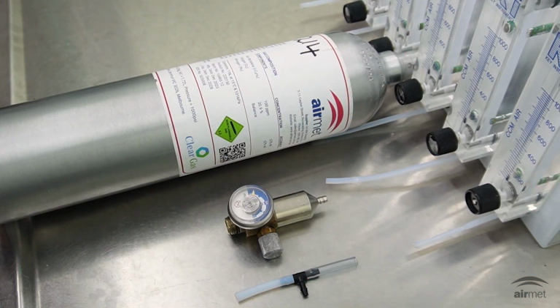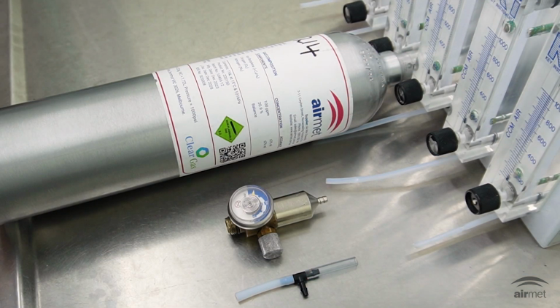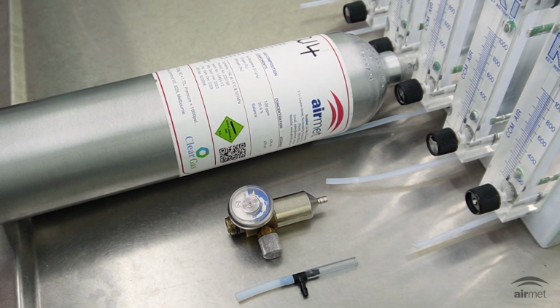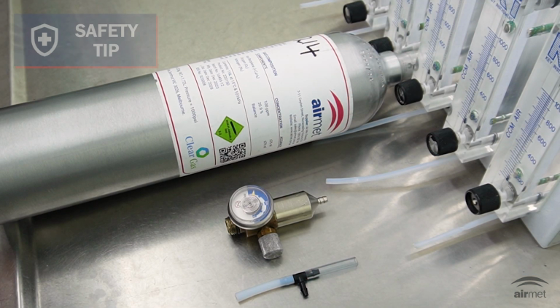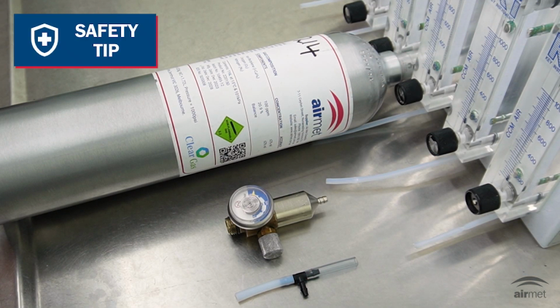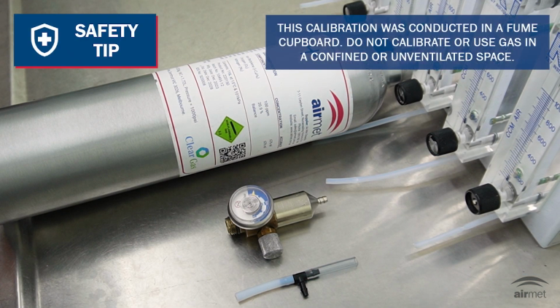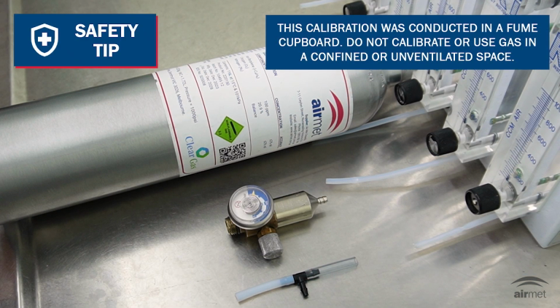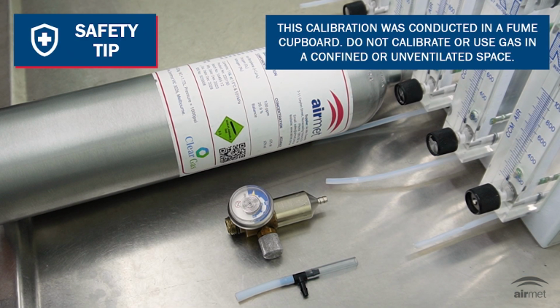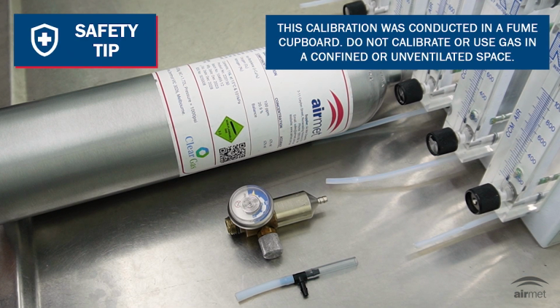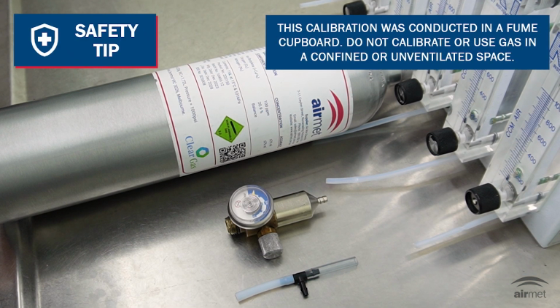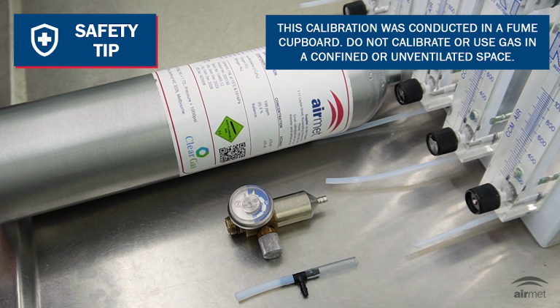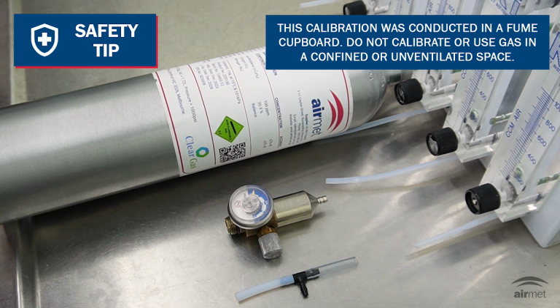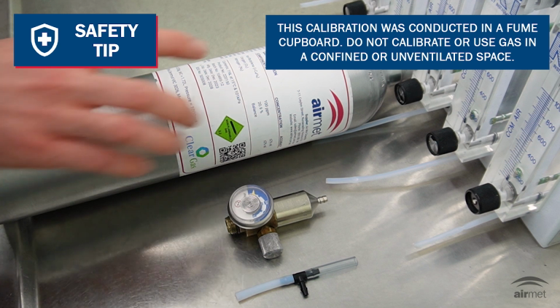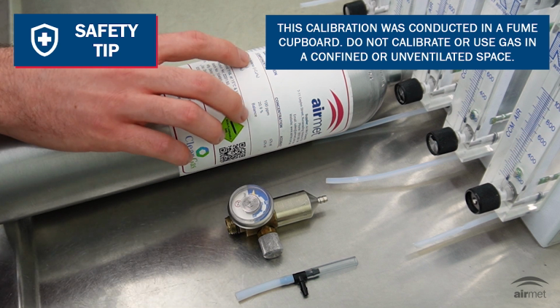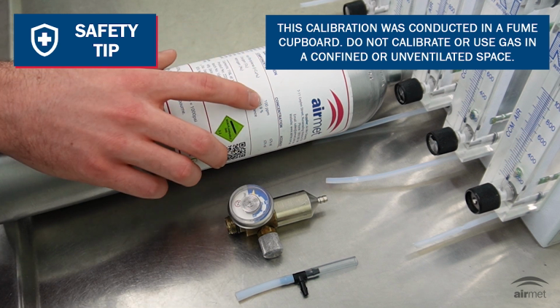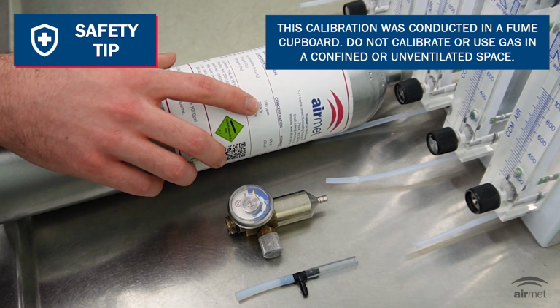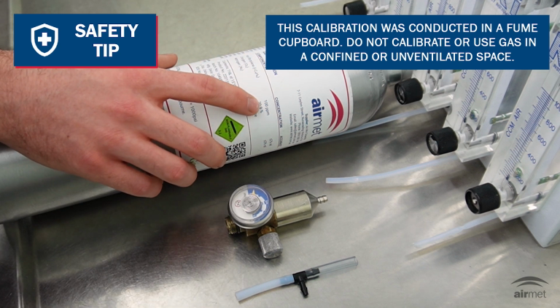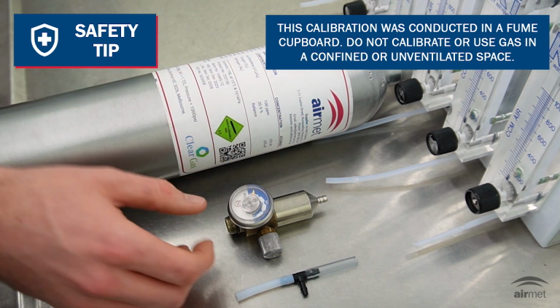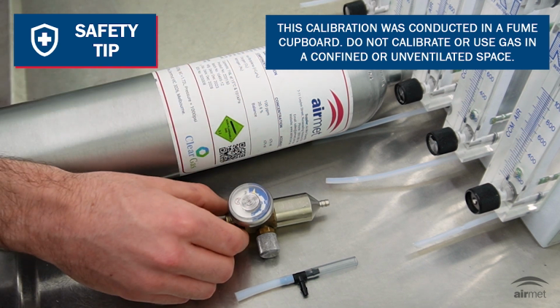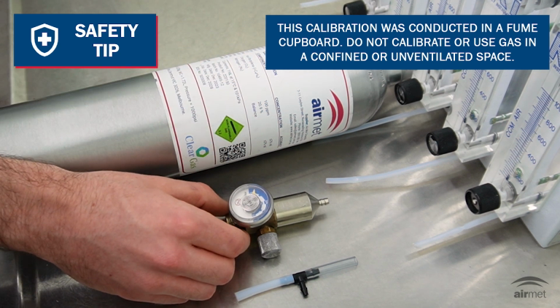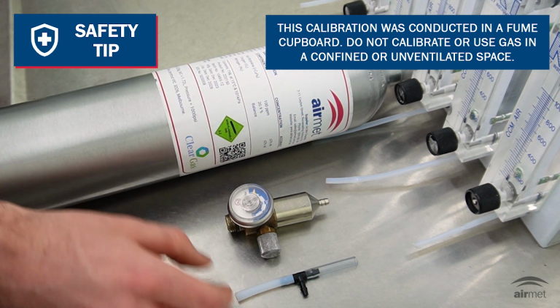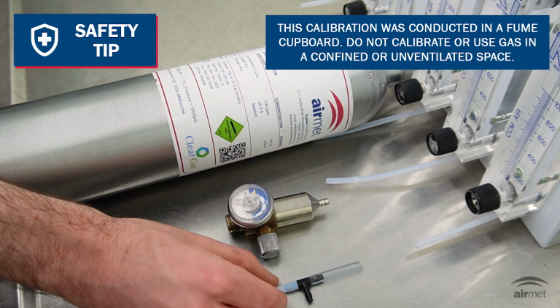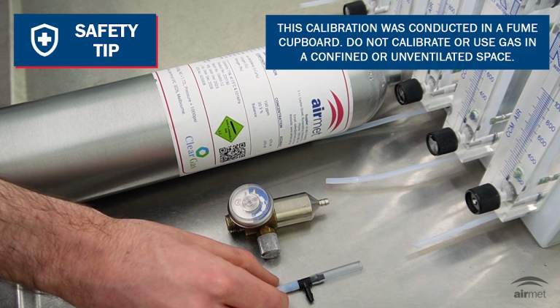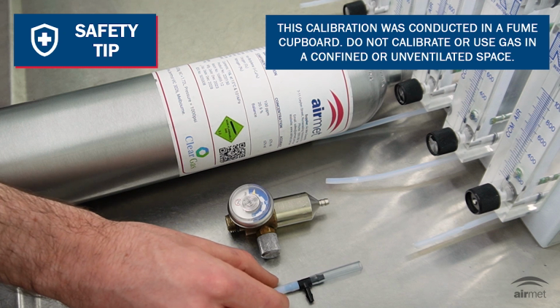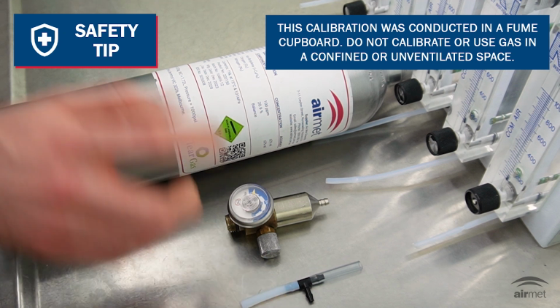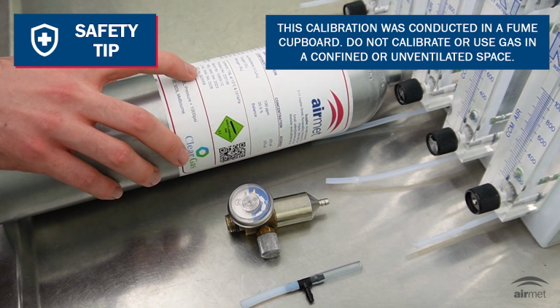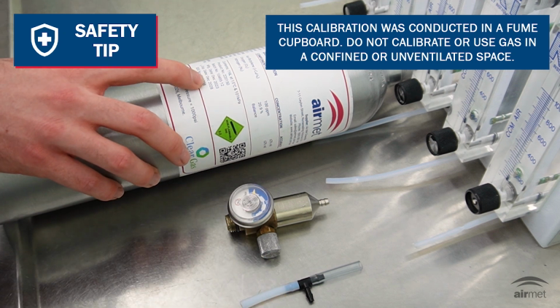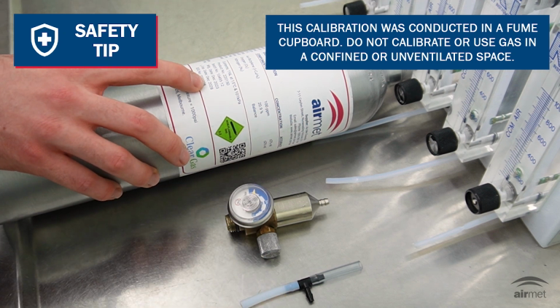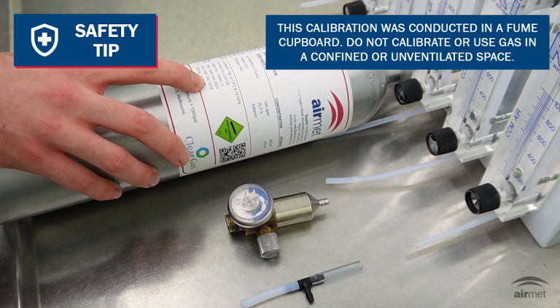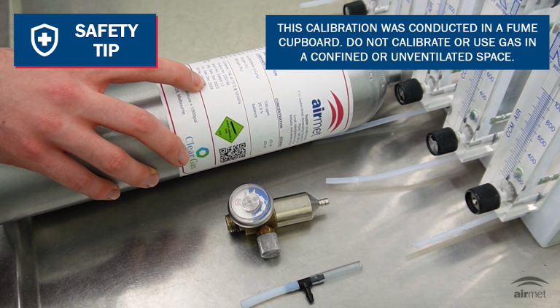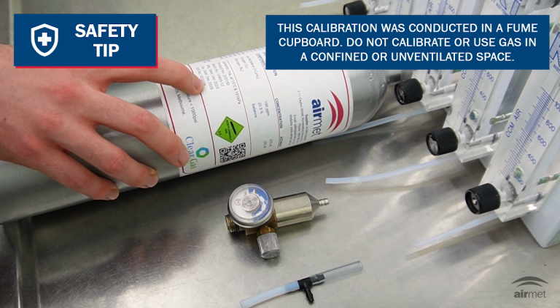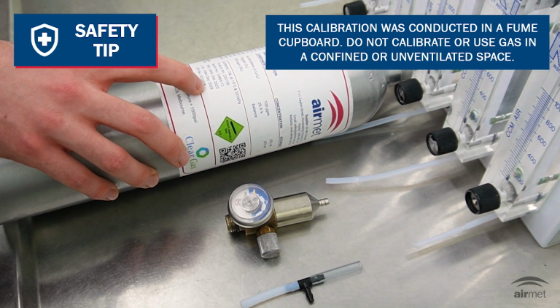When you hire a Tiger XT and calibration gas, you'll receive the Tiger XT monitor, a cylinder of isobutylene gas, a gas regulator, and a T-piece. Ensure the calibration gas has not expired by checking the date on the cylinder.